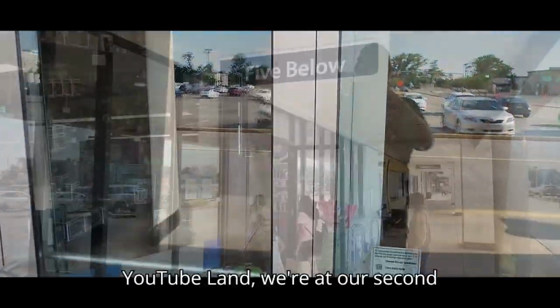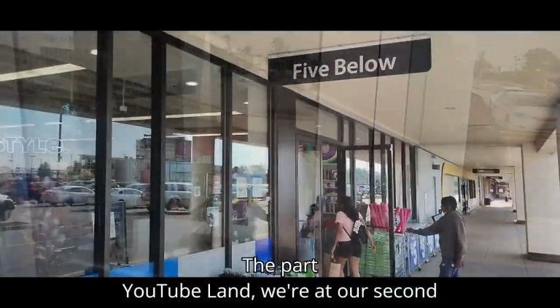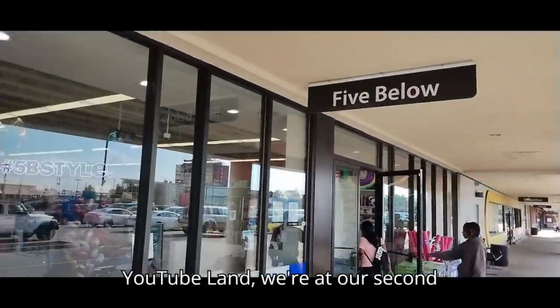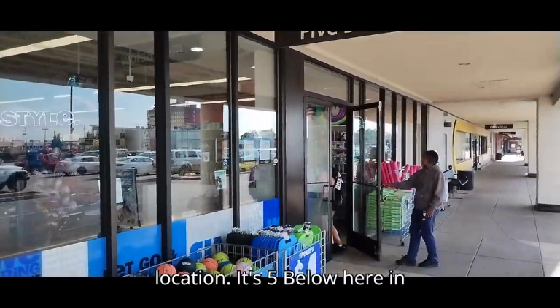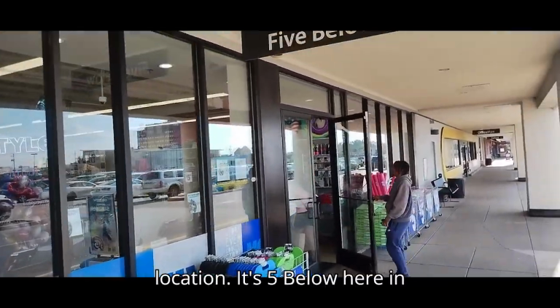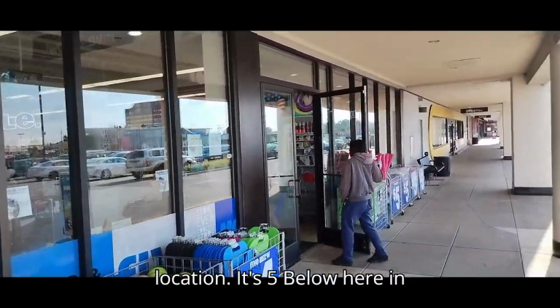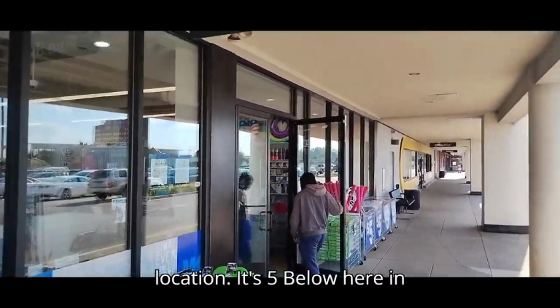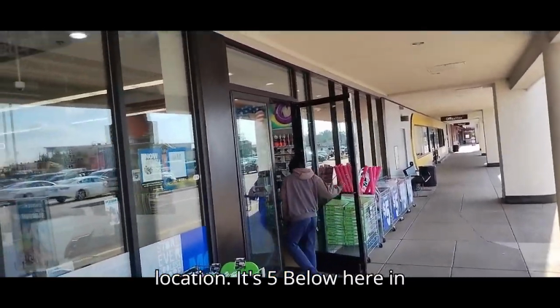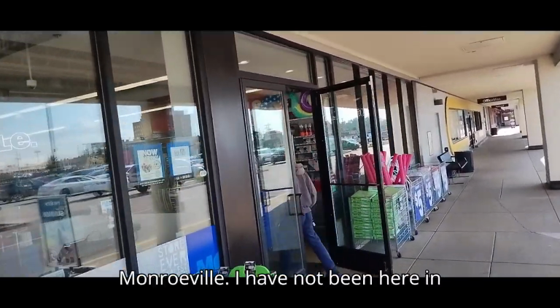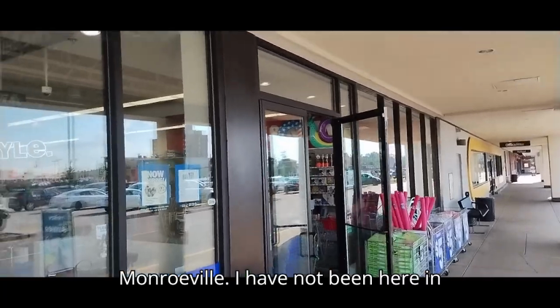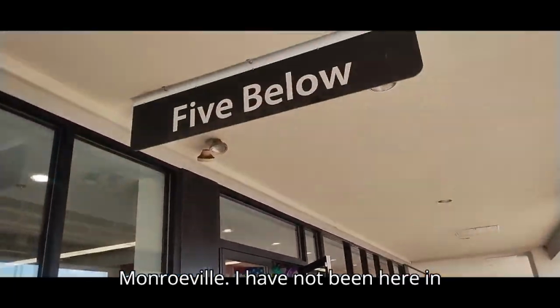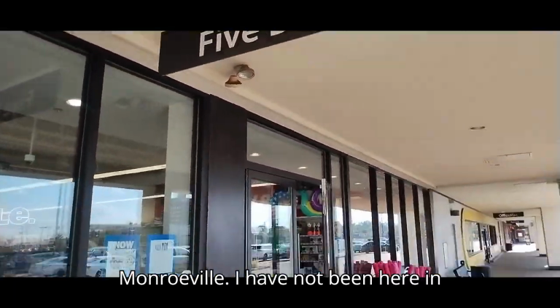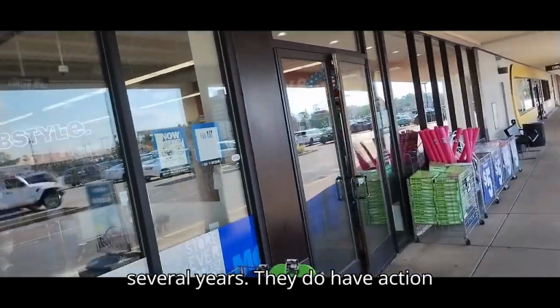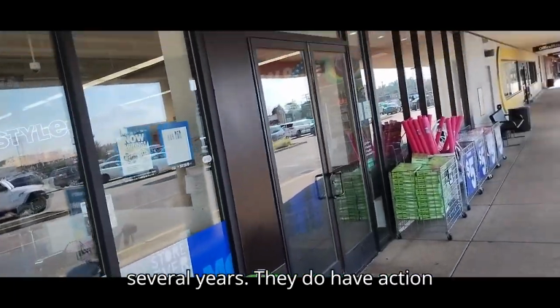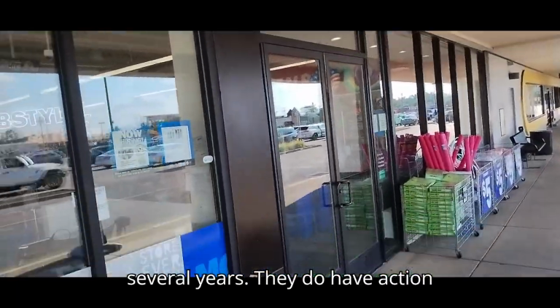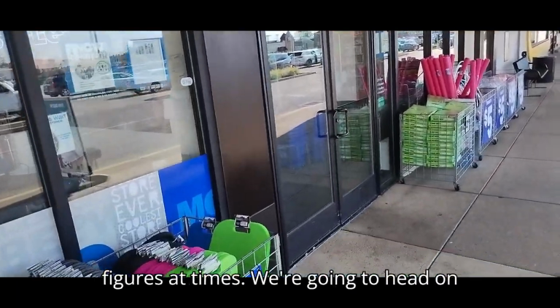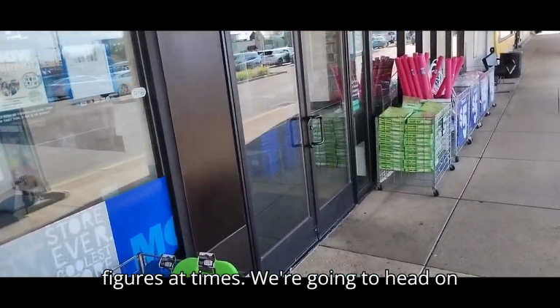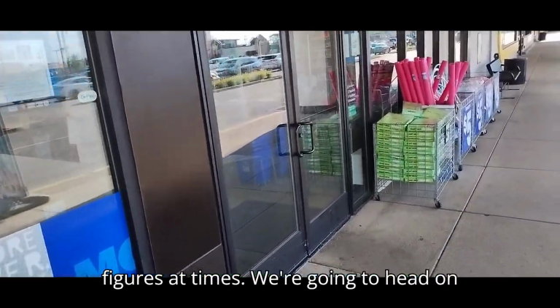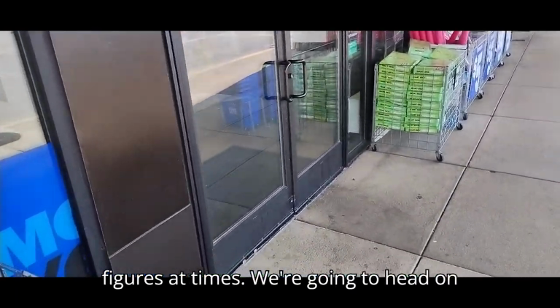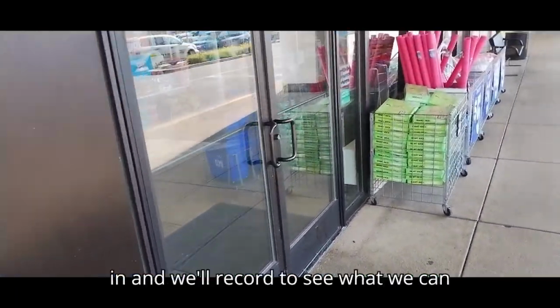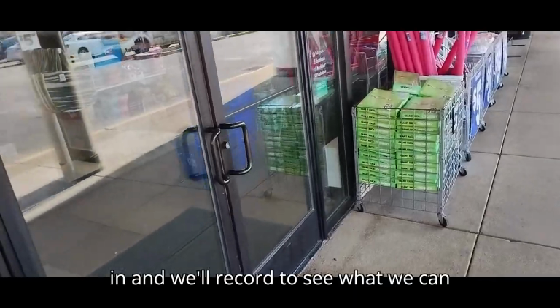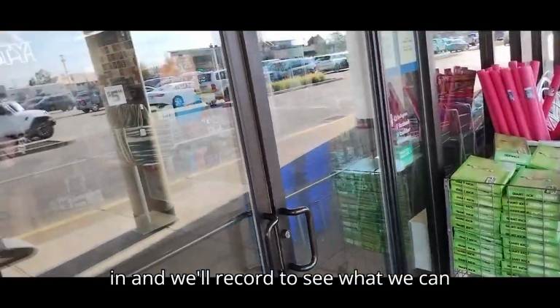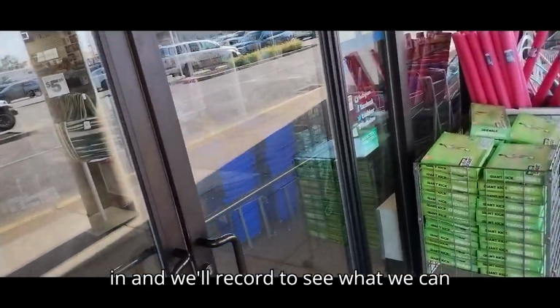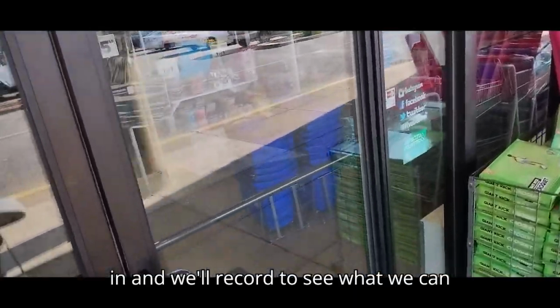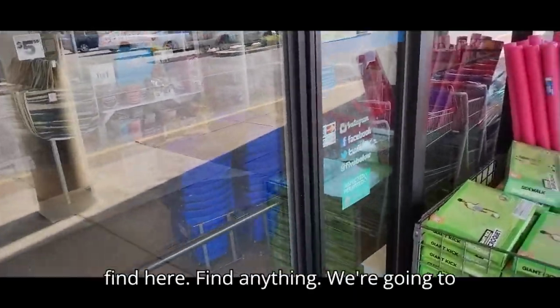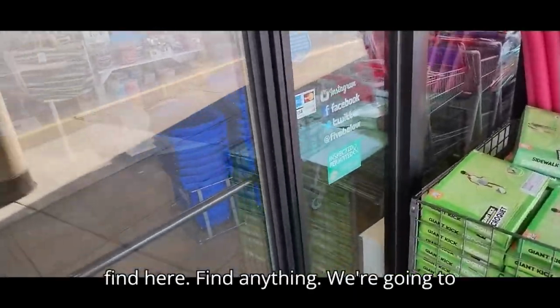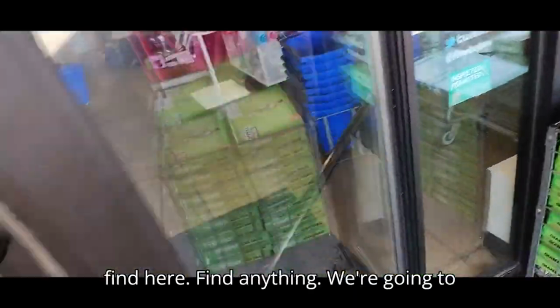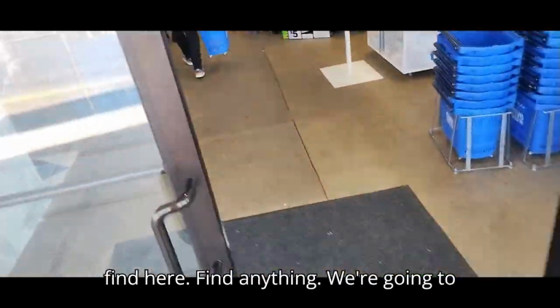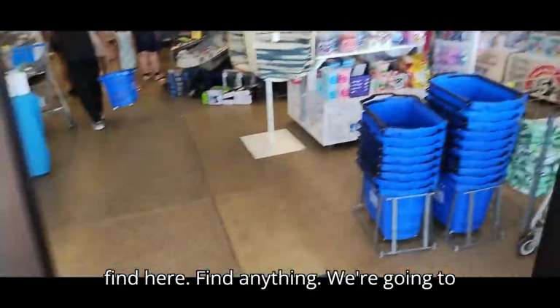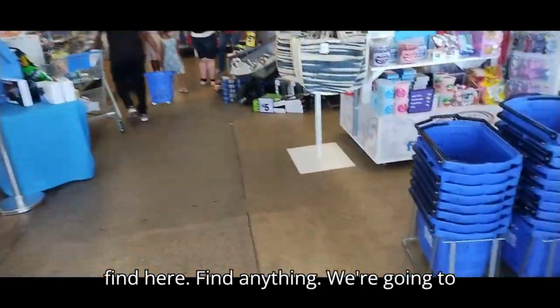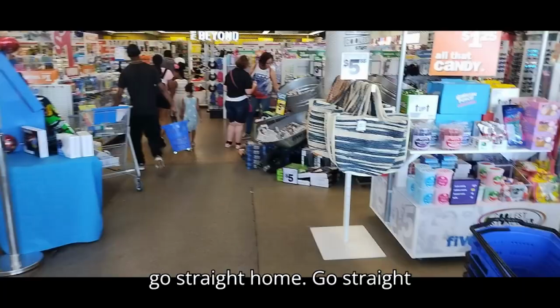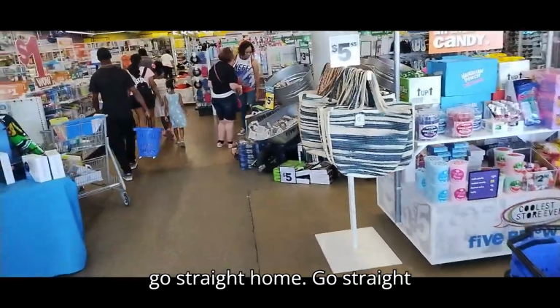YouTube land, we're at our second location. It's Five Below here in Monroeville. I have not been here in several years. They do have action figures at times. We're gonna head on in and record to see what we can find here.